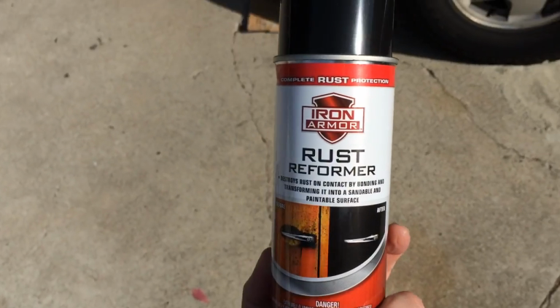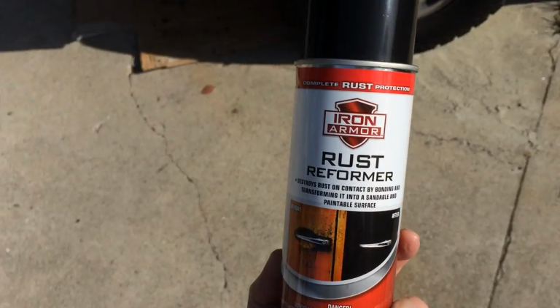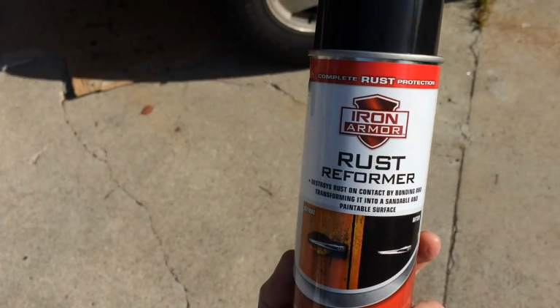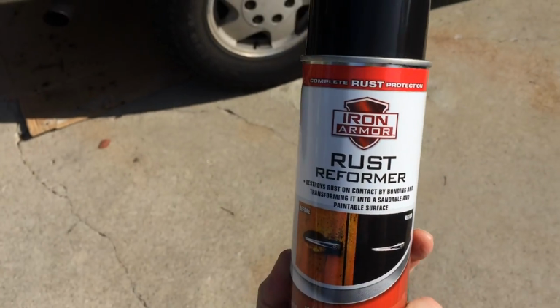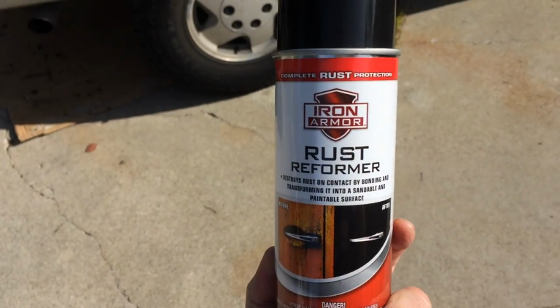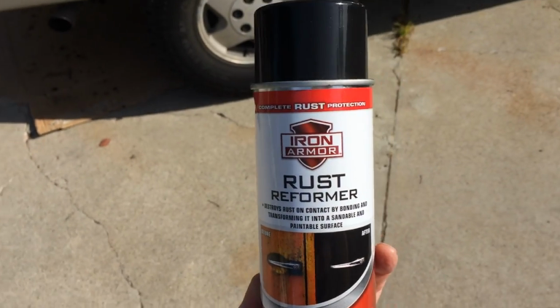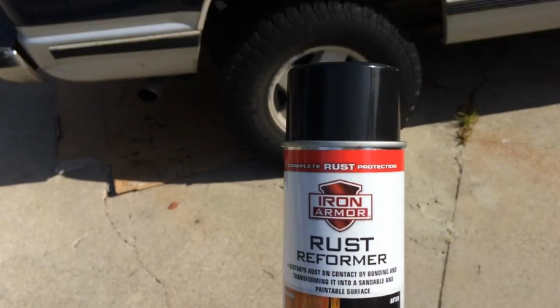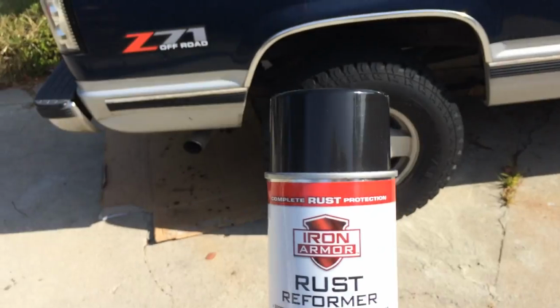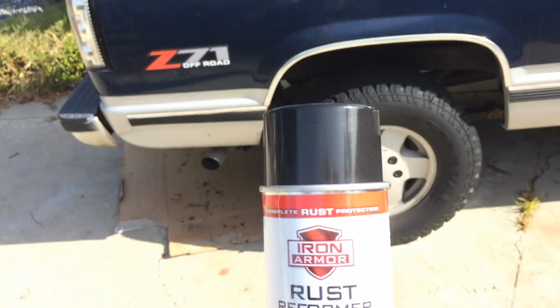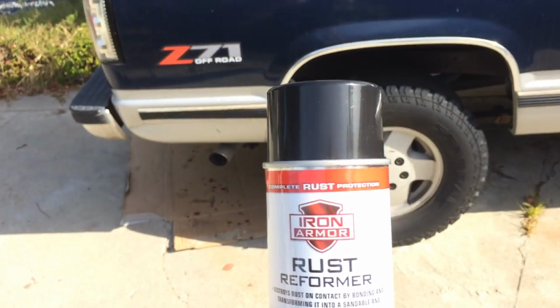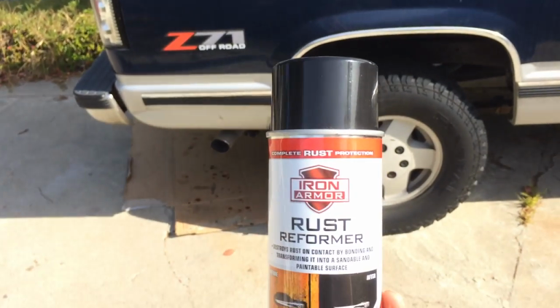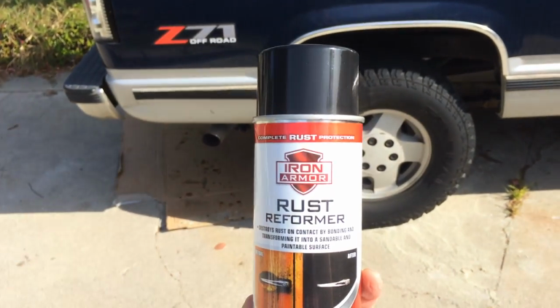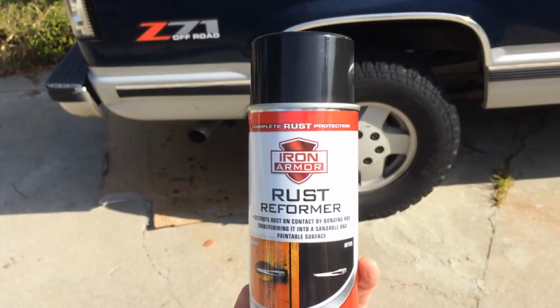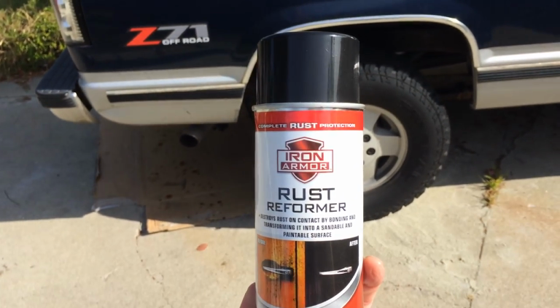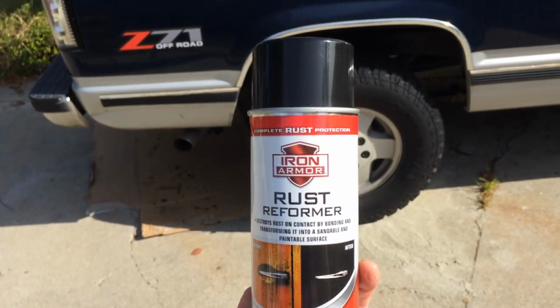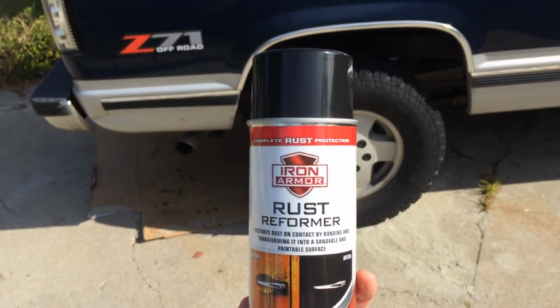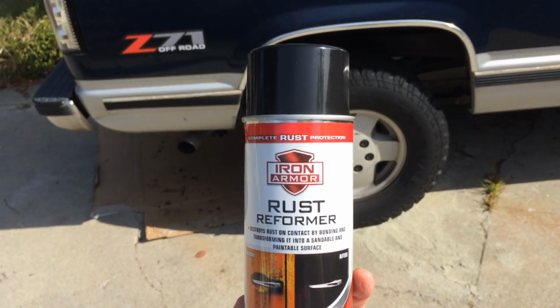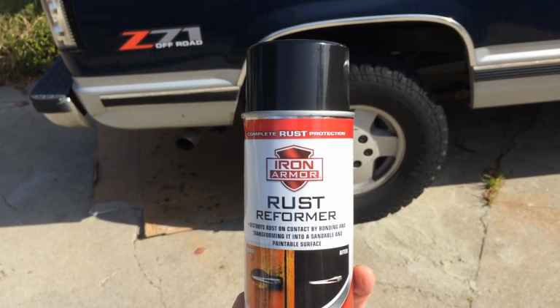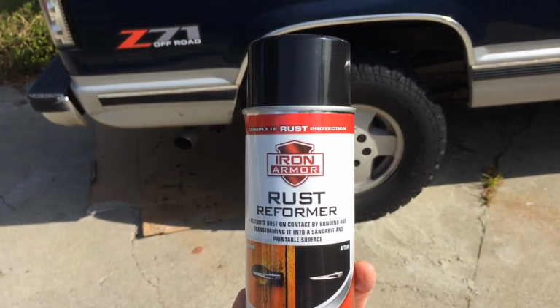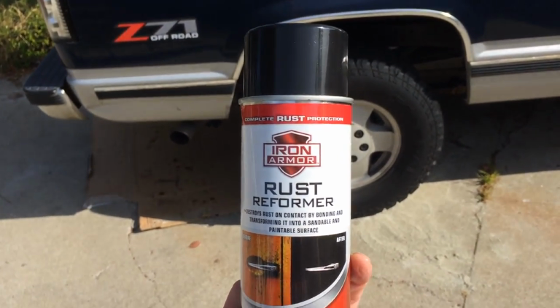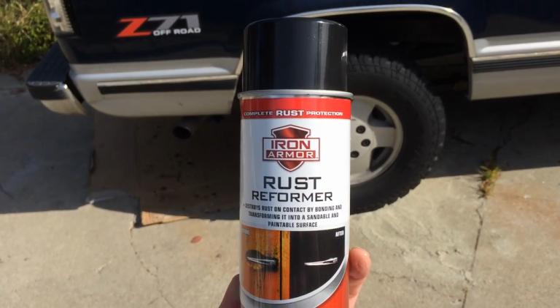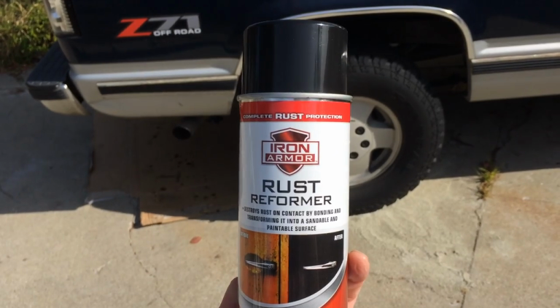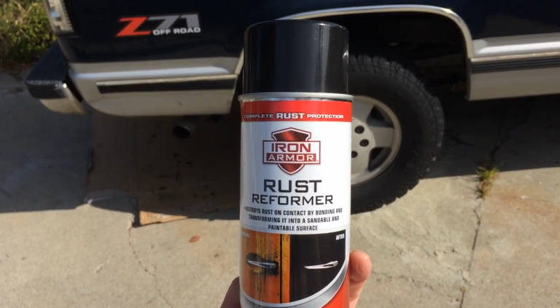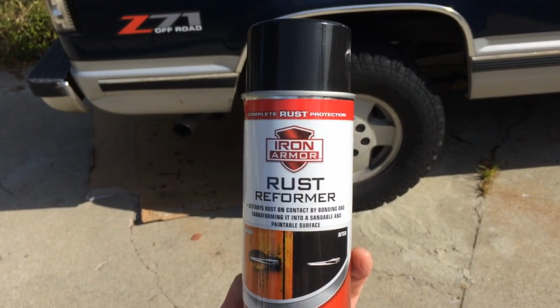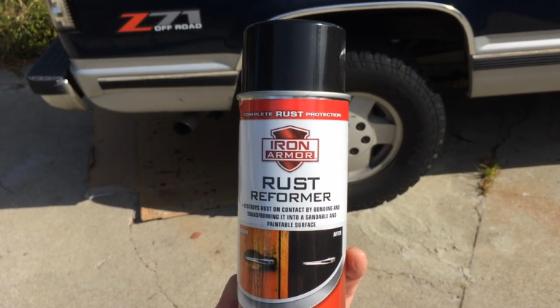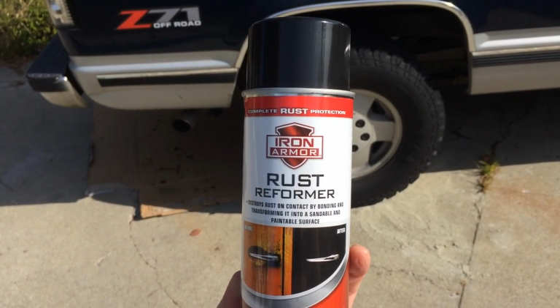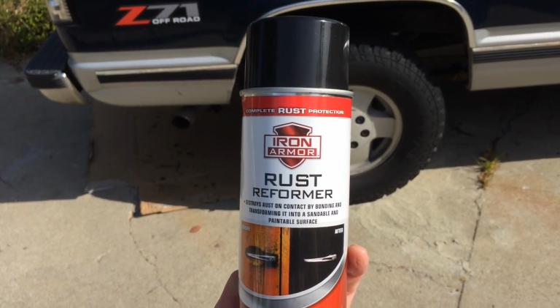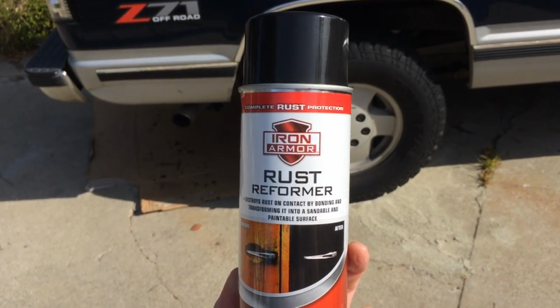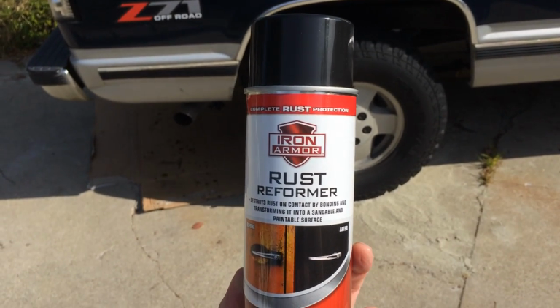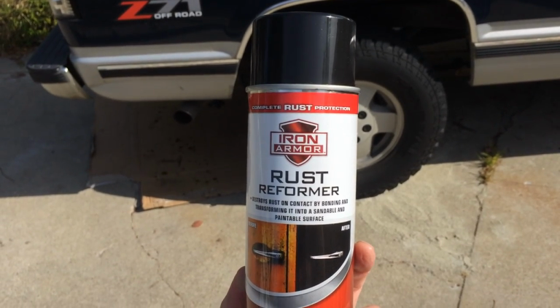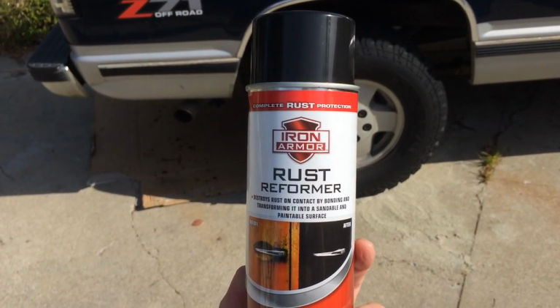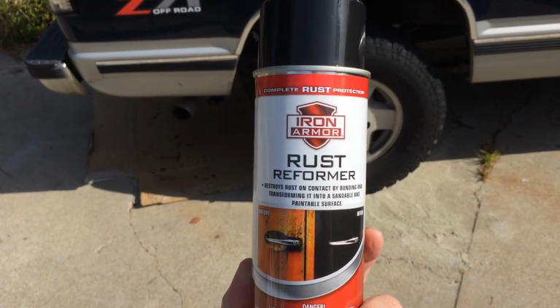I was using a paint-on version of this called Coro Seal for a lot of the bottom of the truck, but I'm just tired and old and I don't like being under my truck. So this way I'm just gonna spray the hell out of it.